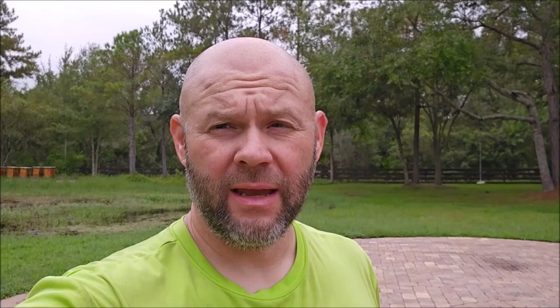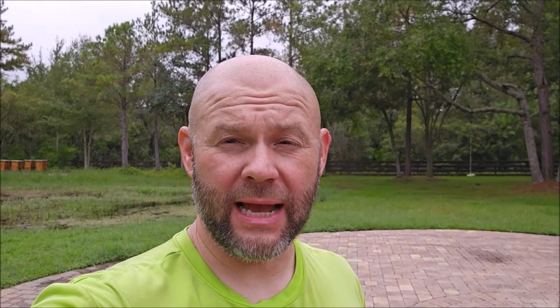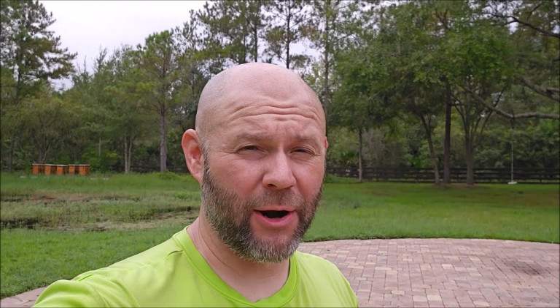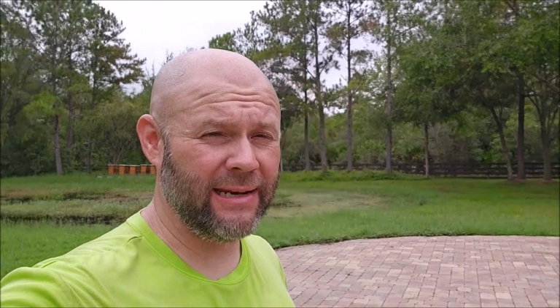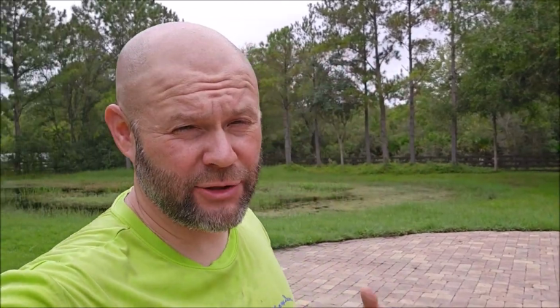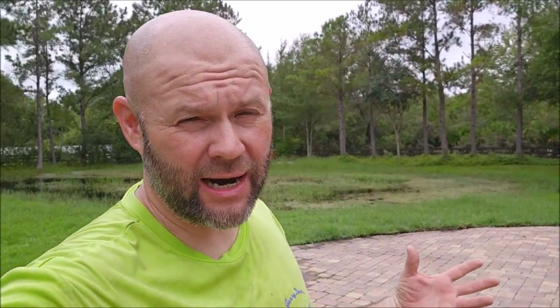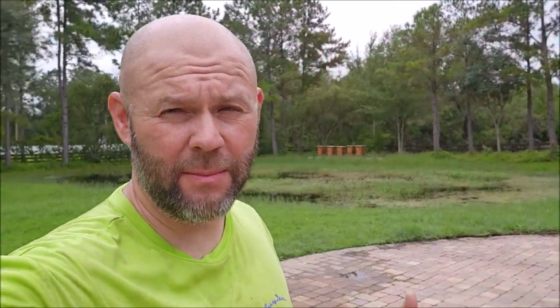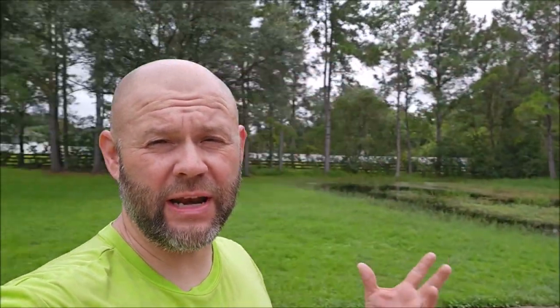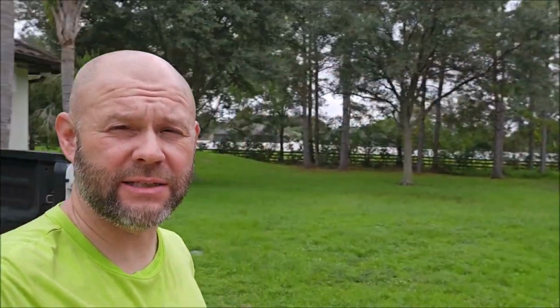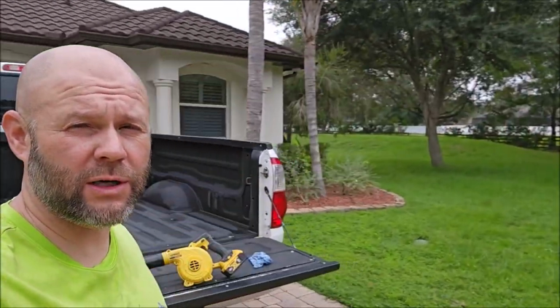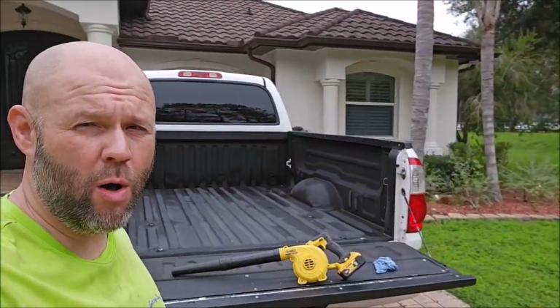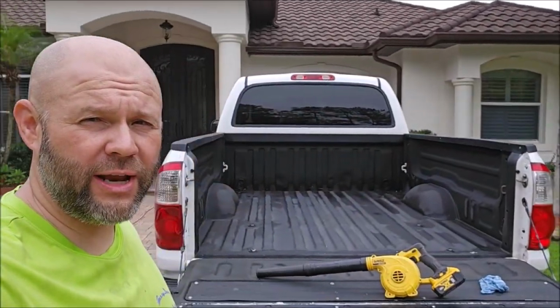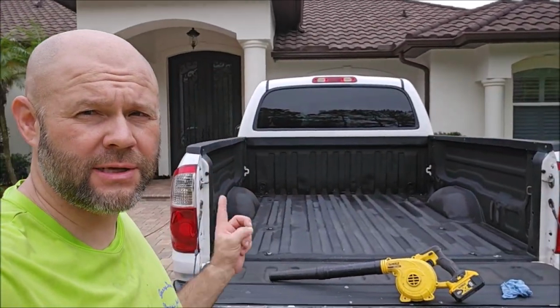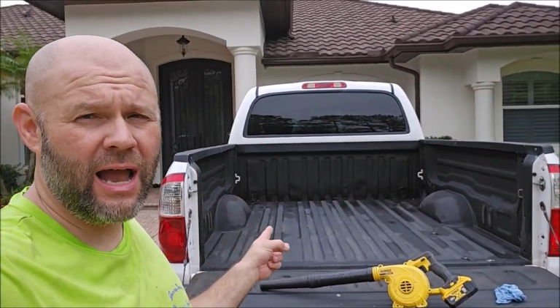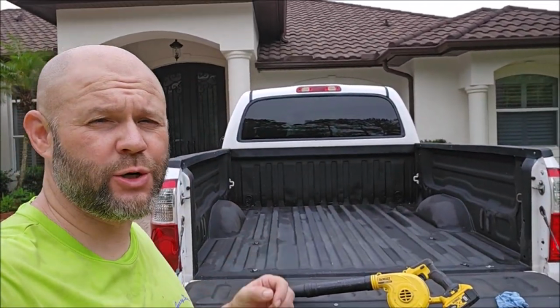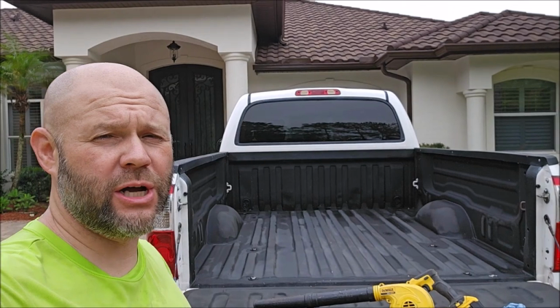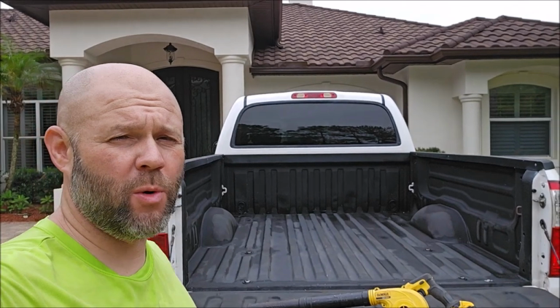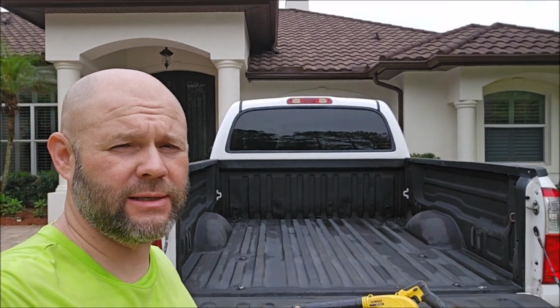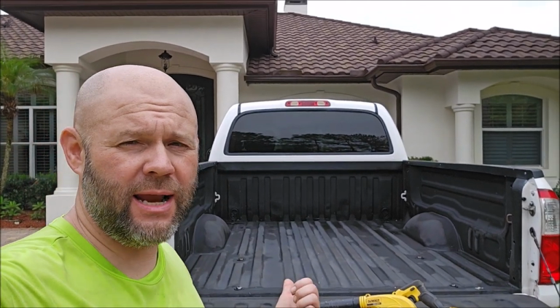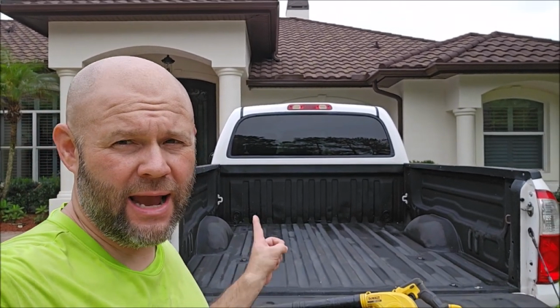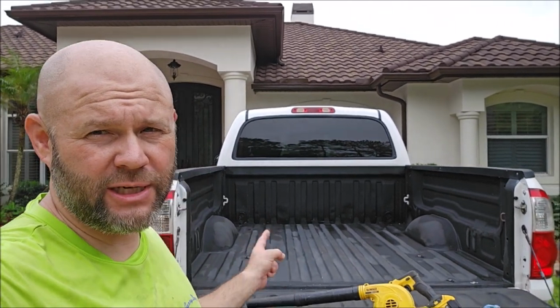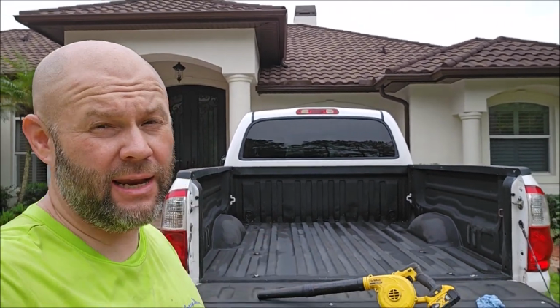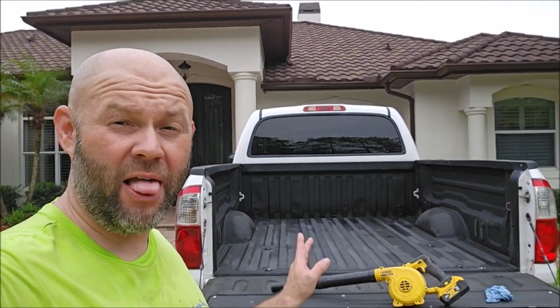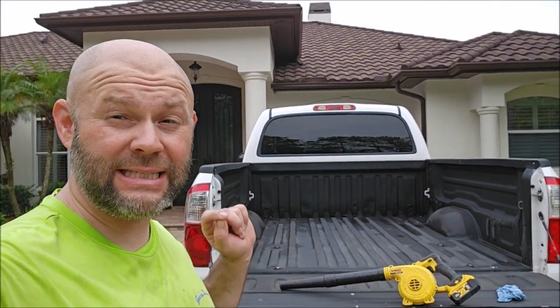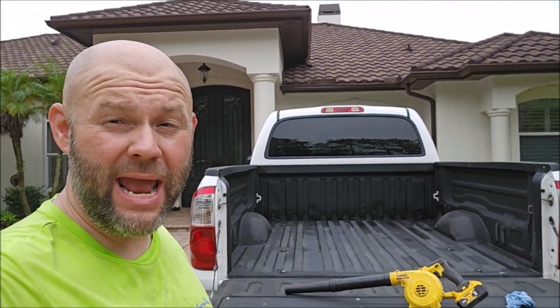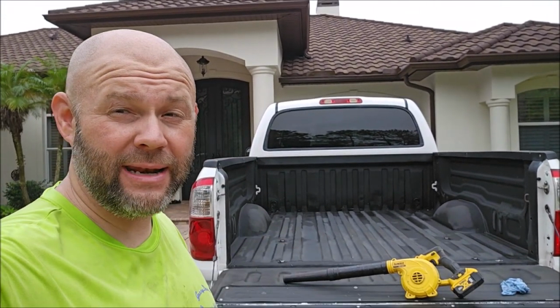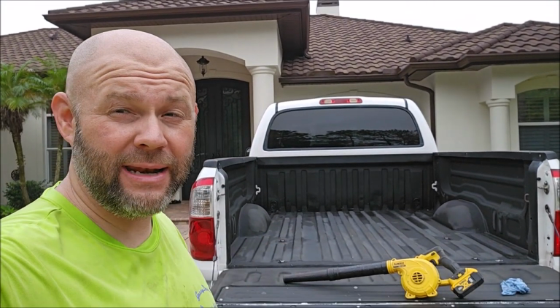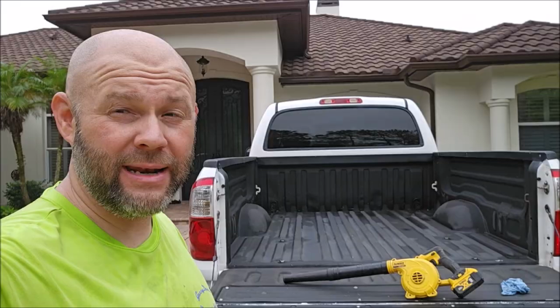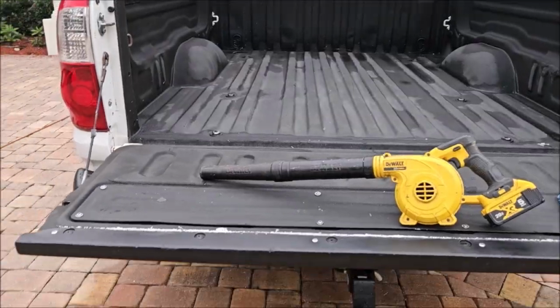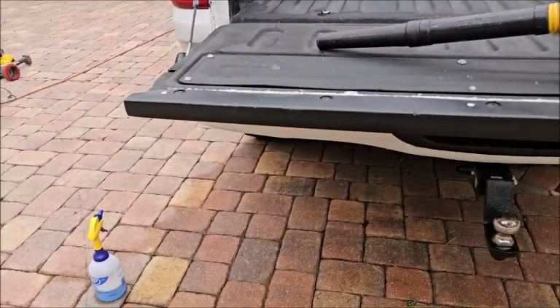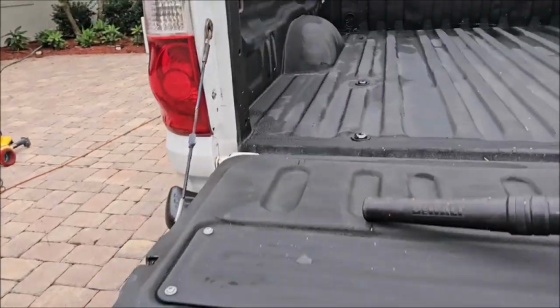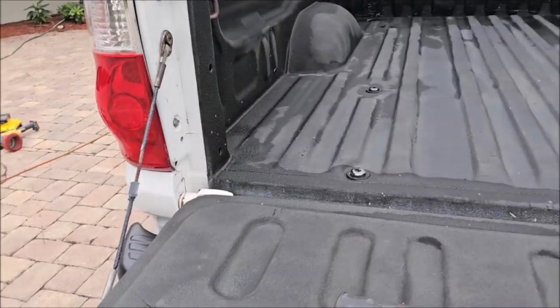Hey guys, it's Gary Dean, detailjuice.com, Infinity Custom Works, all the things. I have a Toyota Tundra I'm working on today — as you can see, that's the bed. Let's check it out.